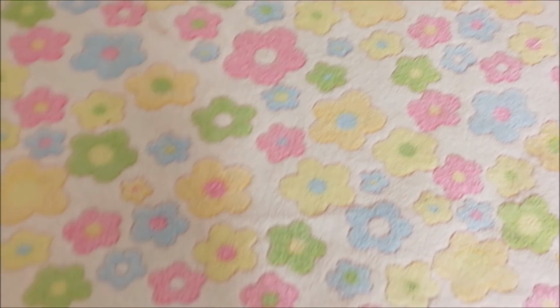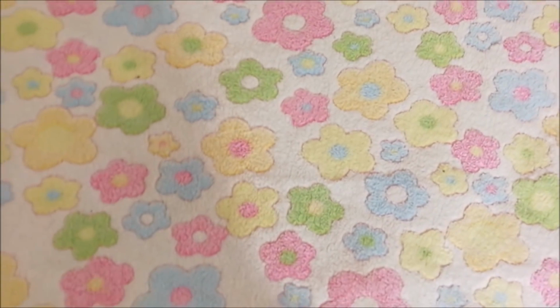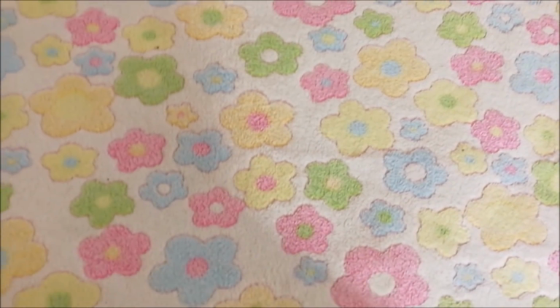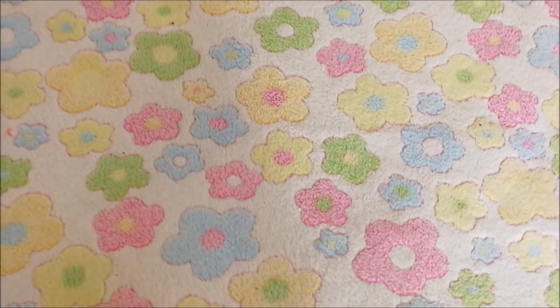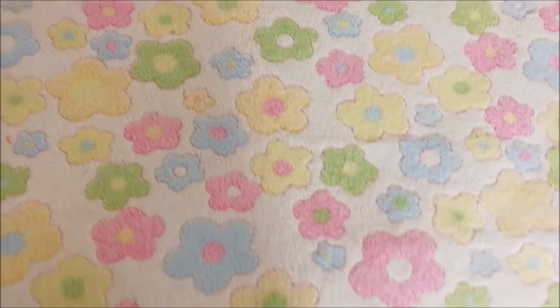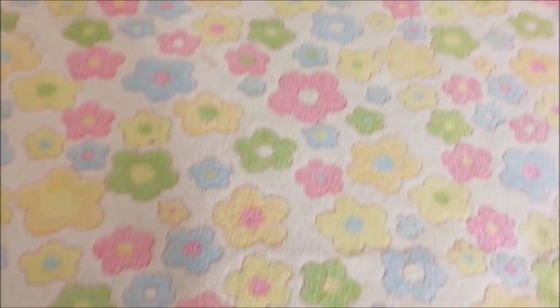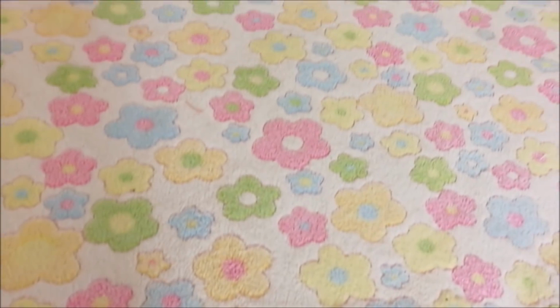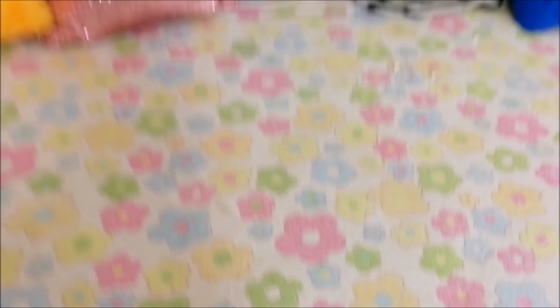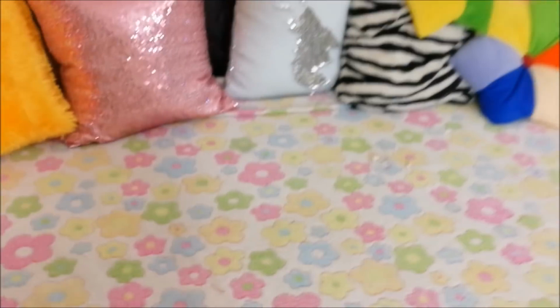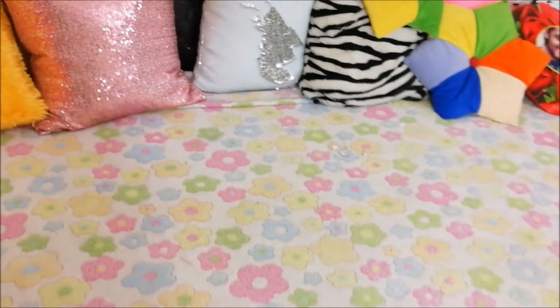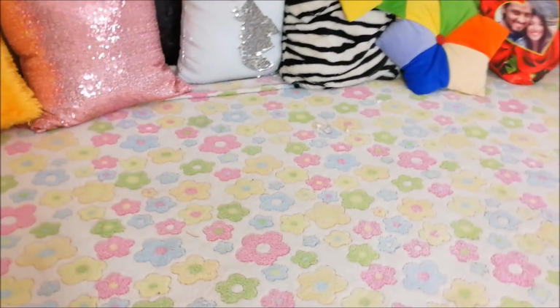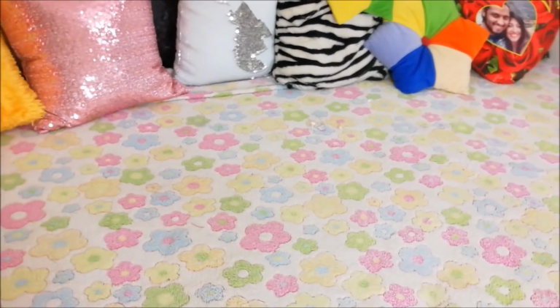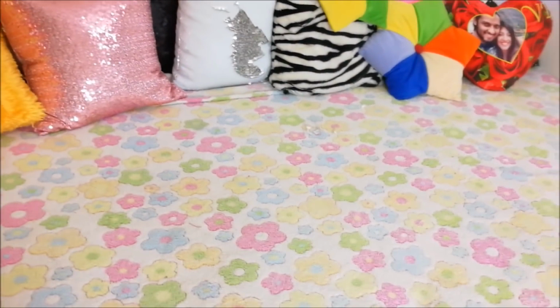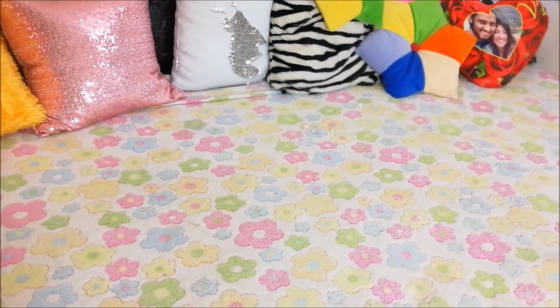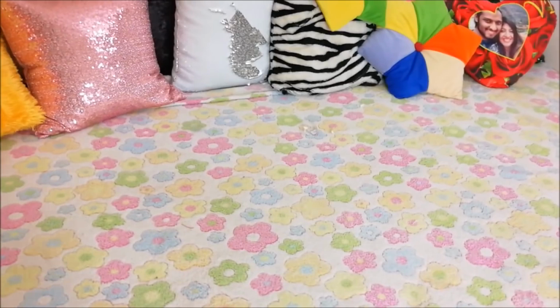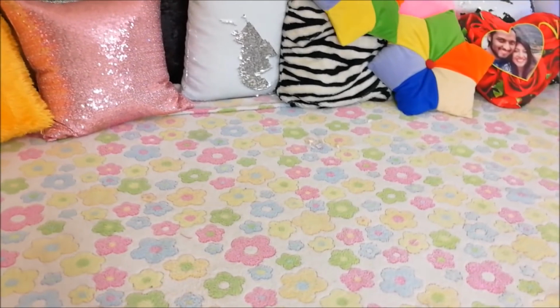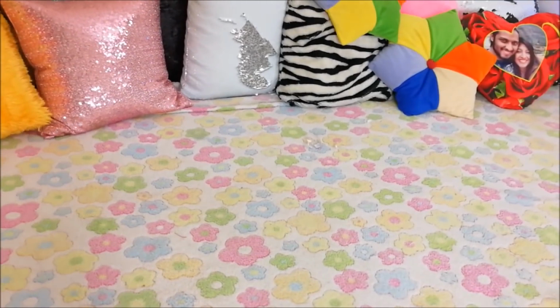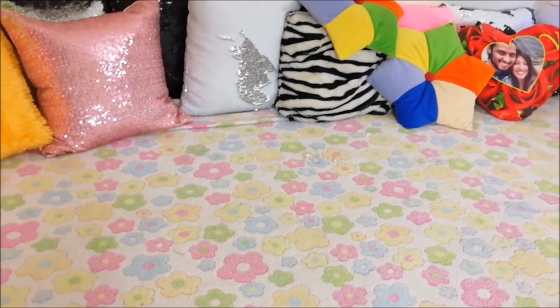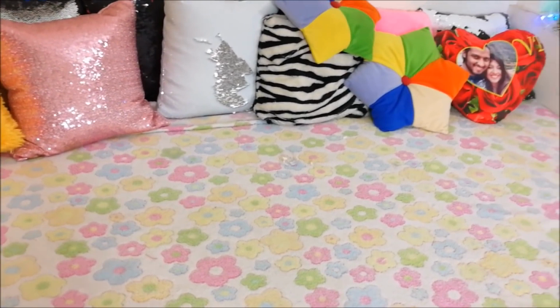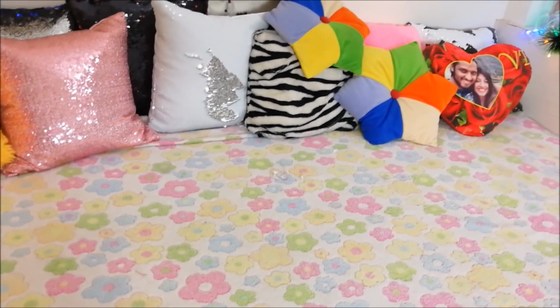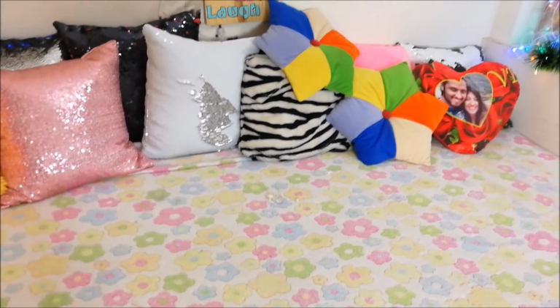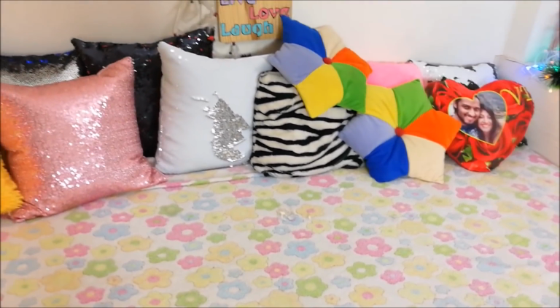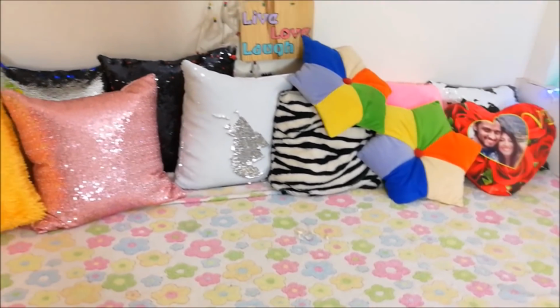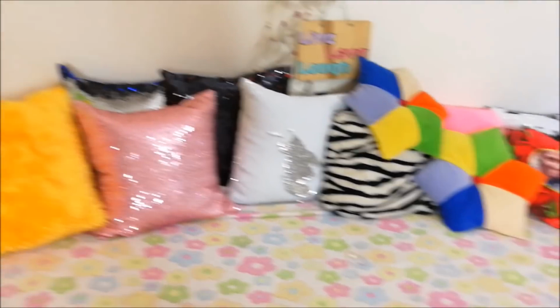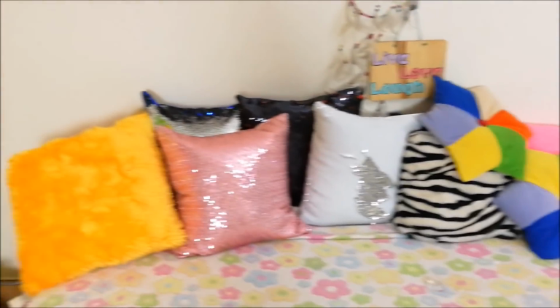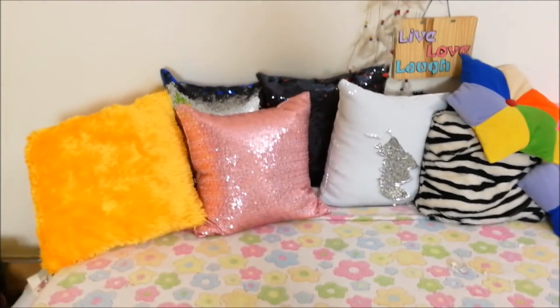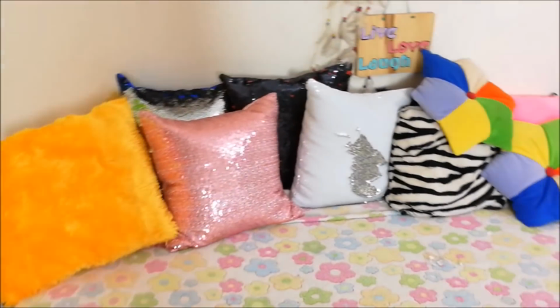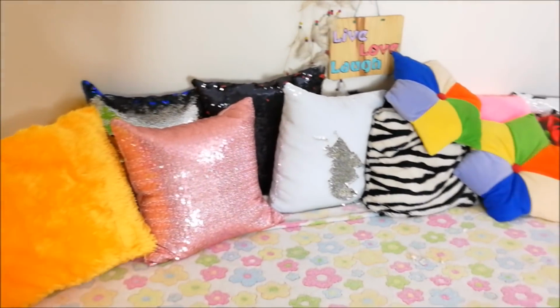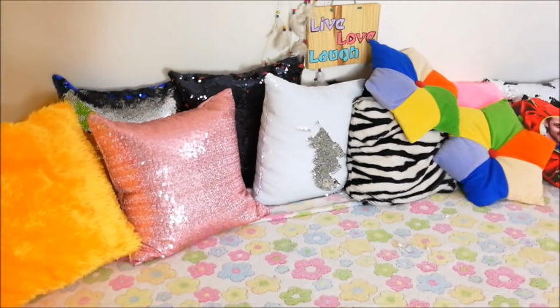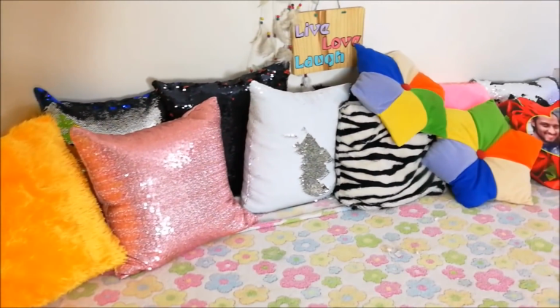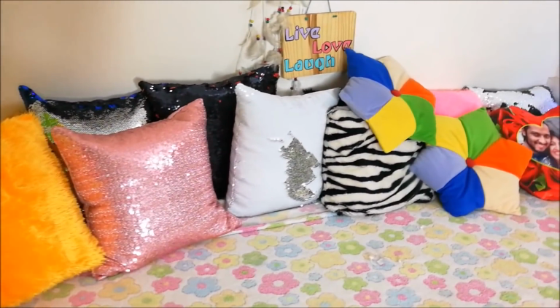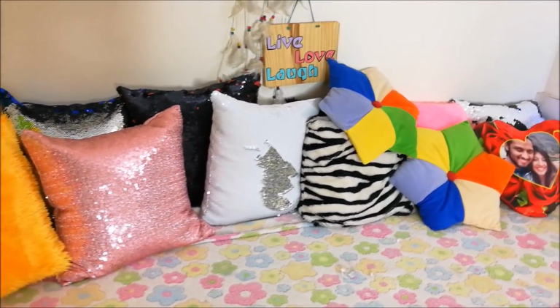This is the bed and believe it or not, this is actually not a bed sheet — it's actually a blanket. You can see how thick it is. It's actually a blanket, but I love how beautiful and colorful it is, so I've been using it as a bed sheet for a long, long time.